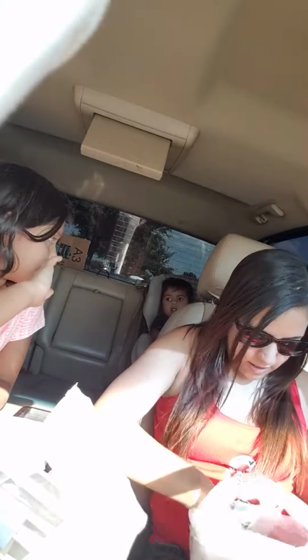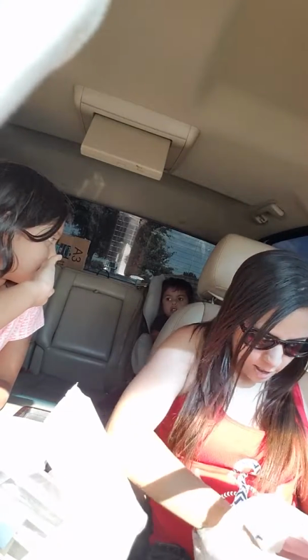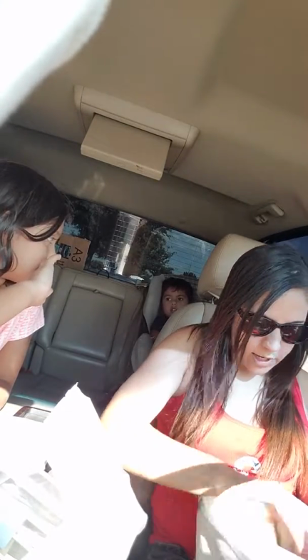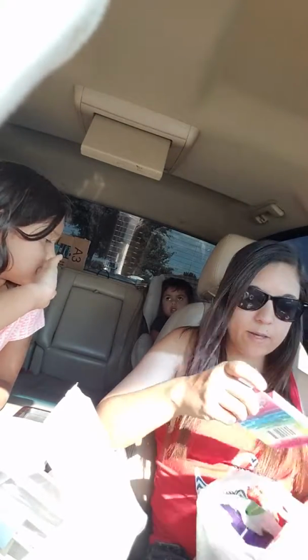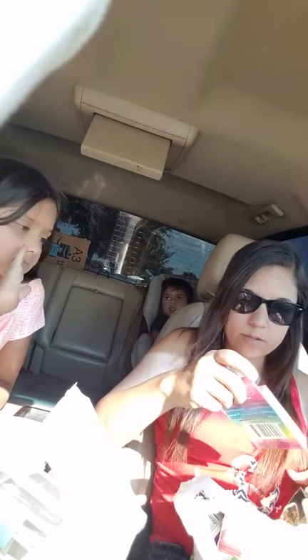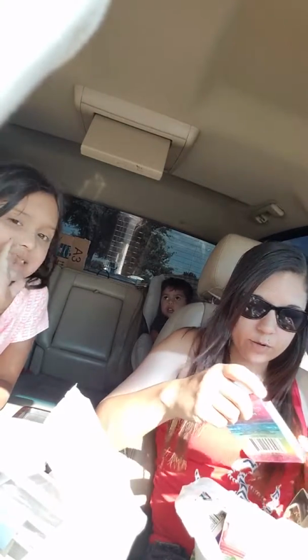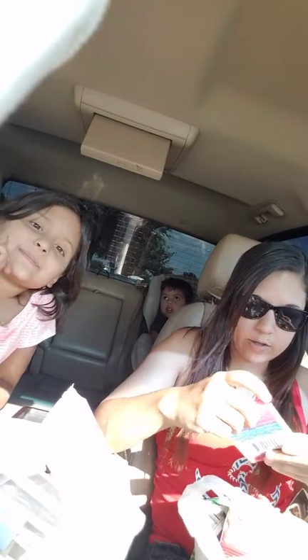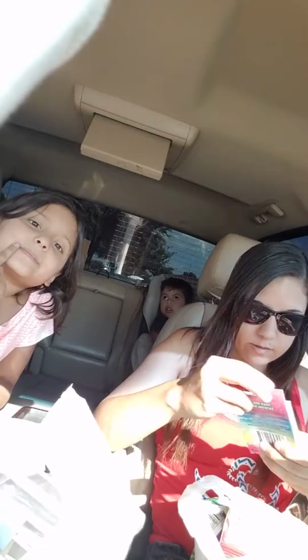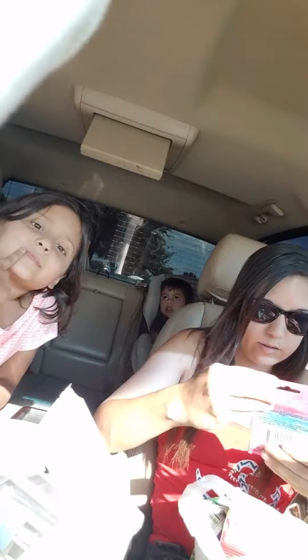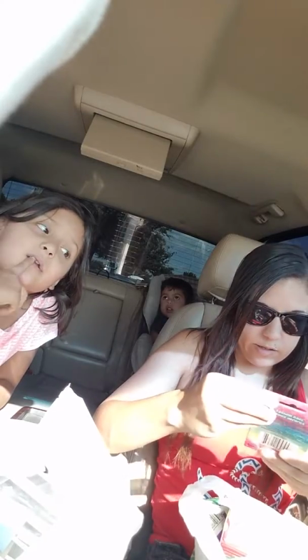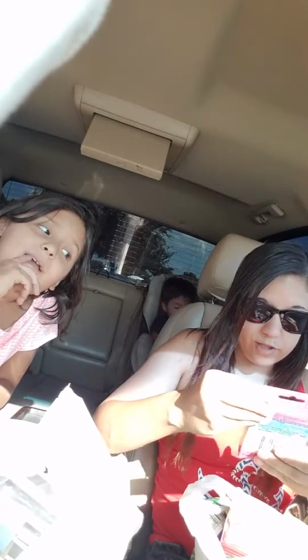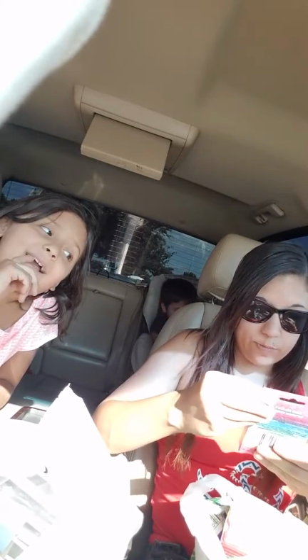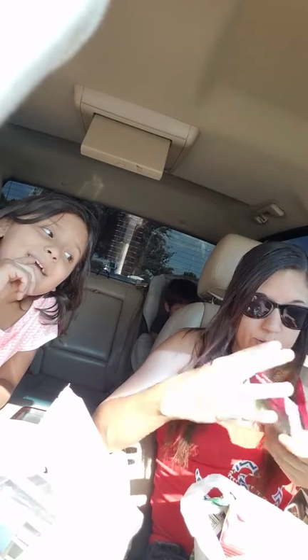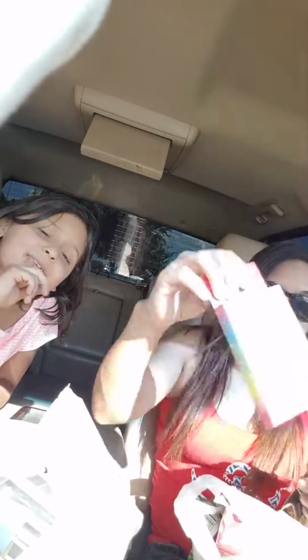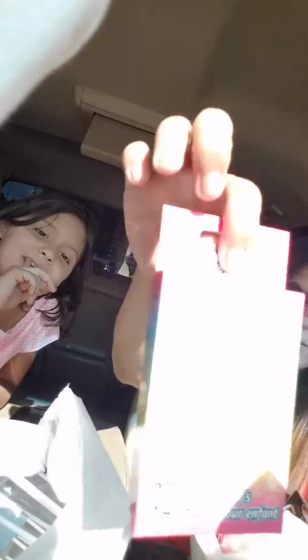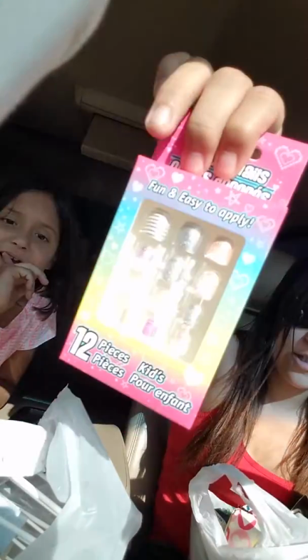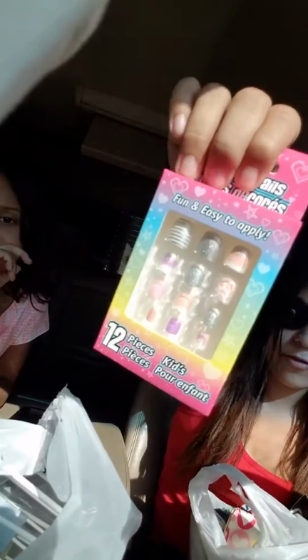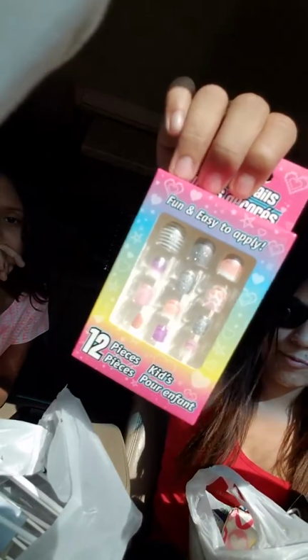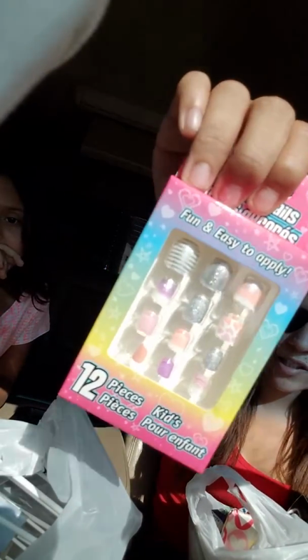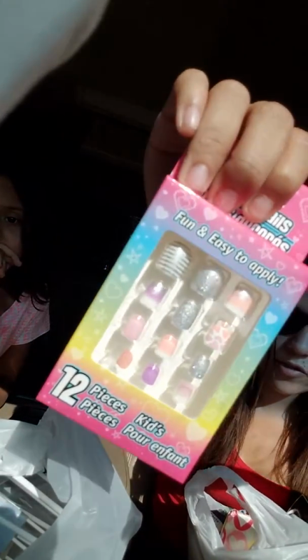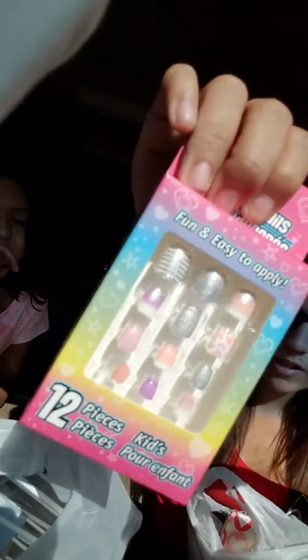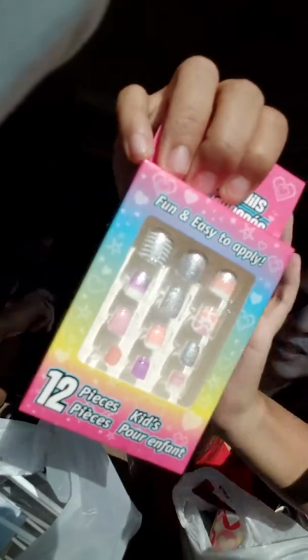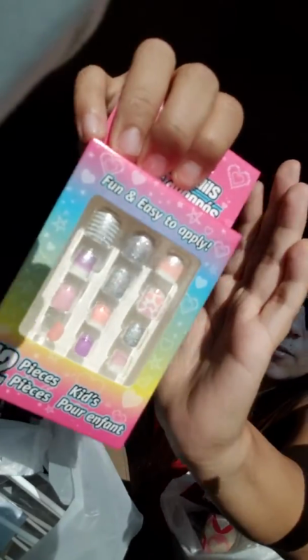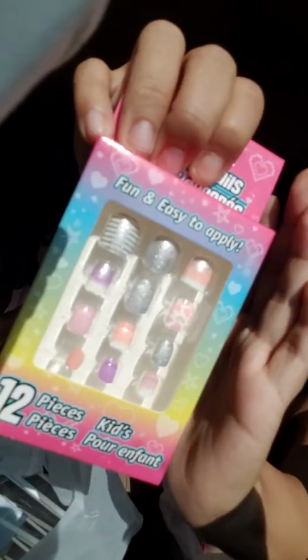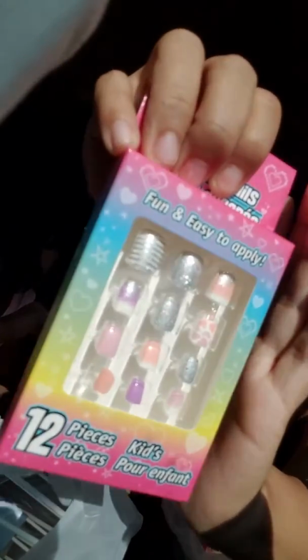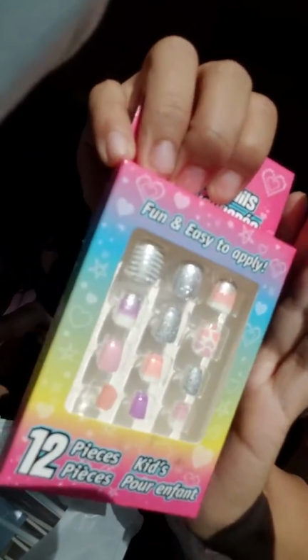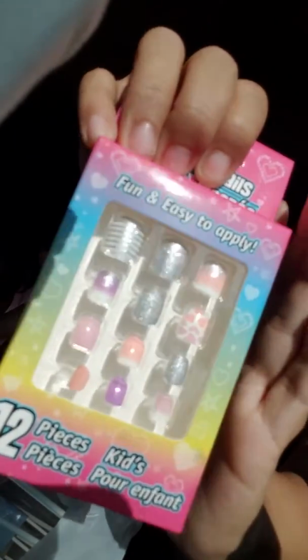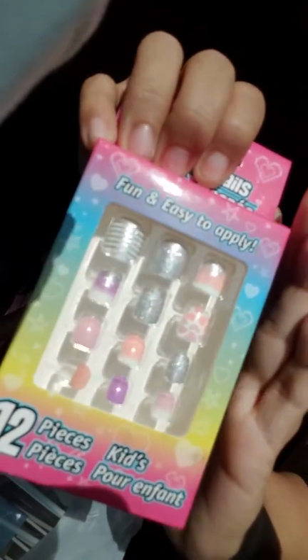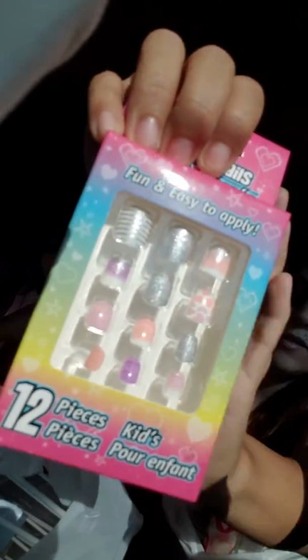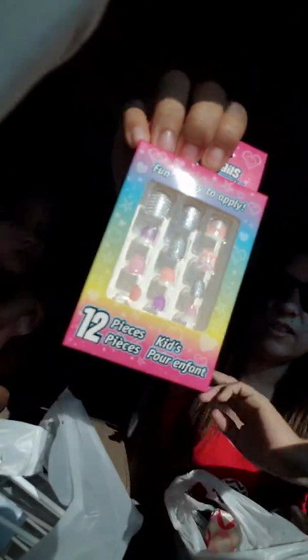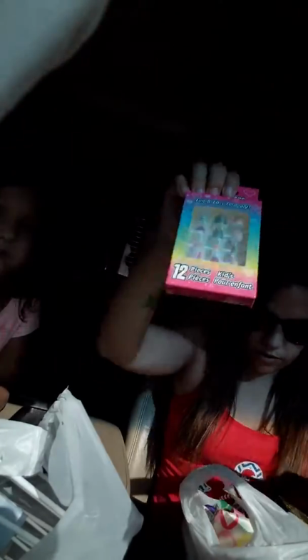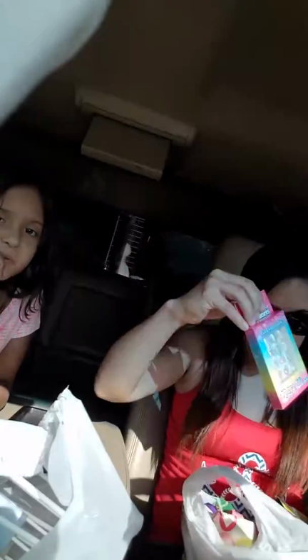We've got Cameron's nails — these are super cute and she picked them out herself. Super cute.